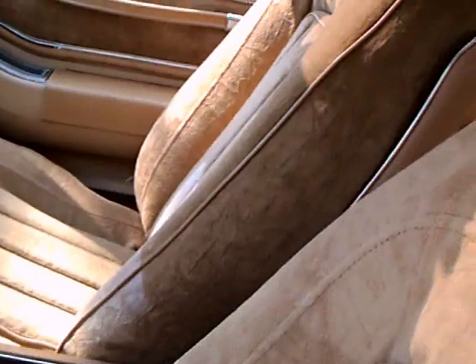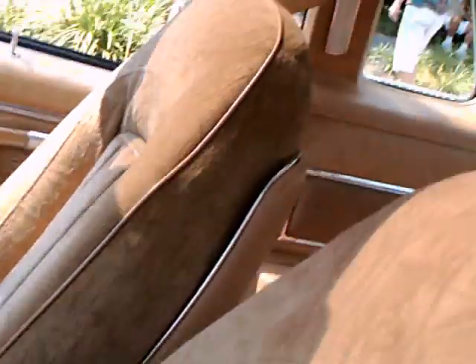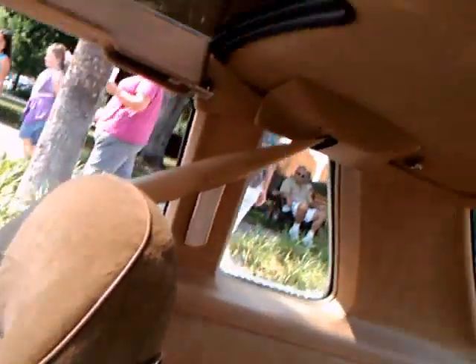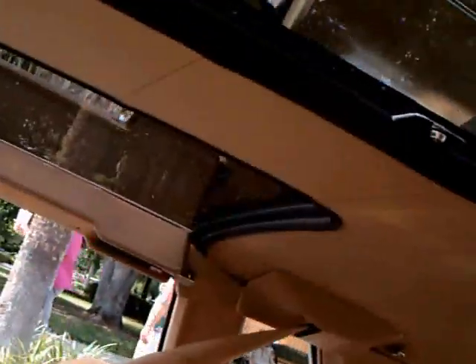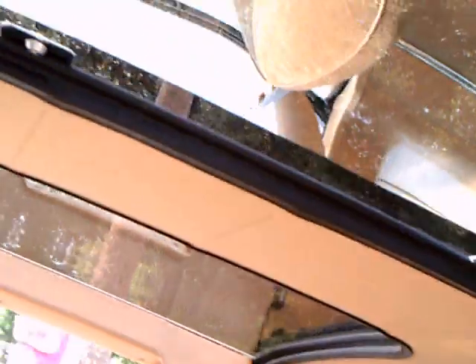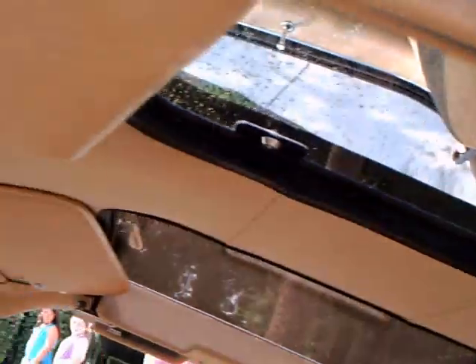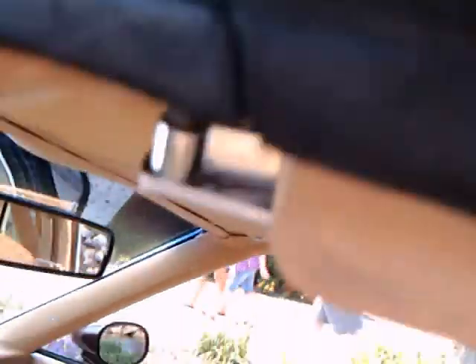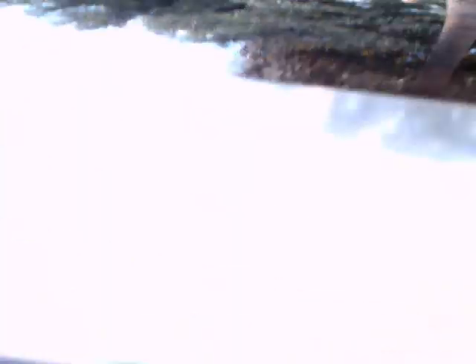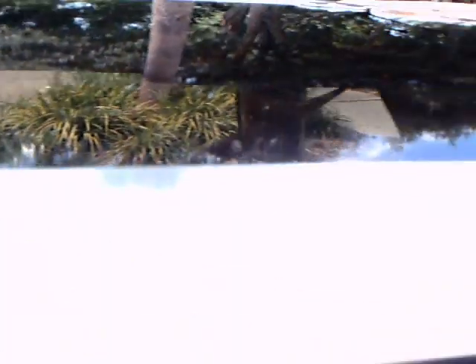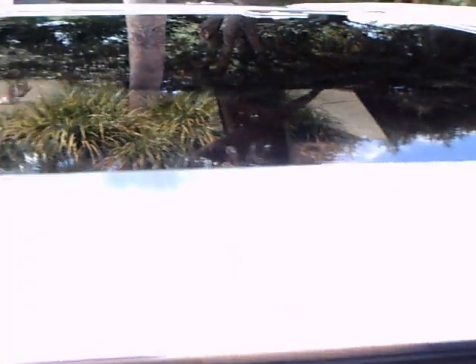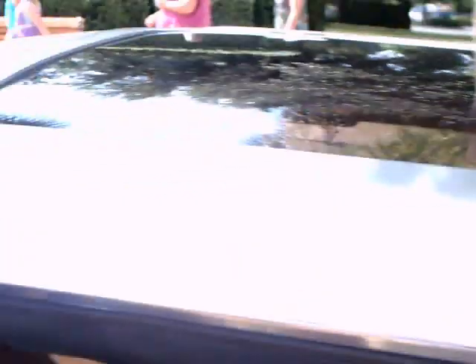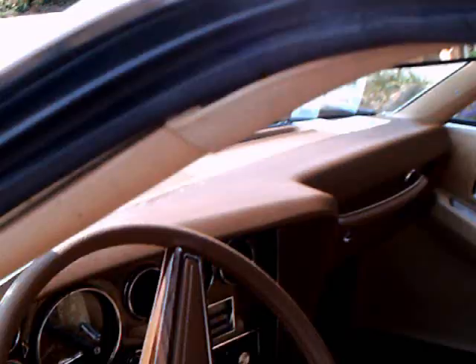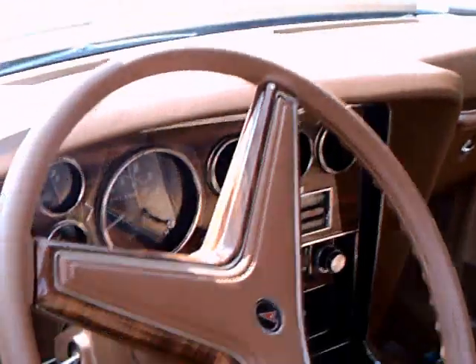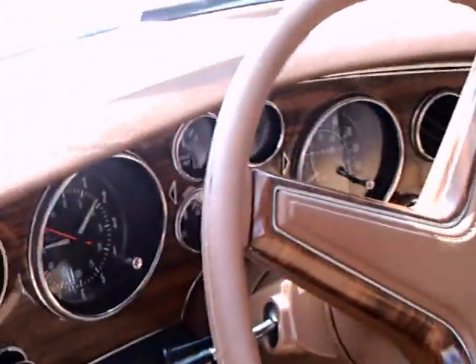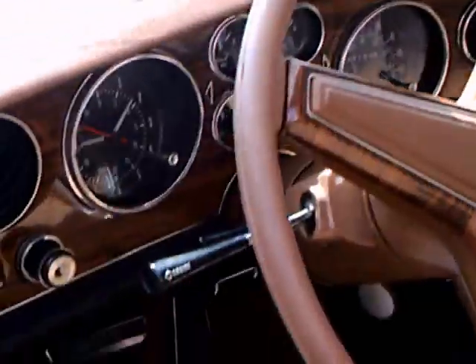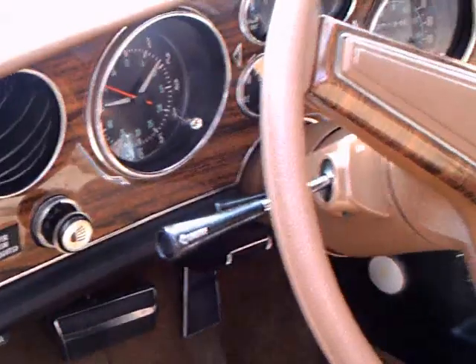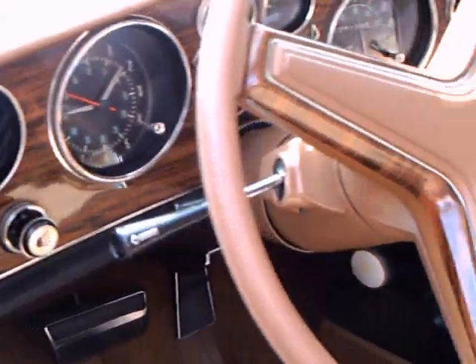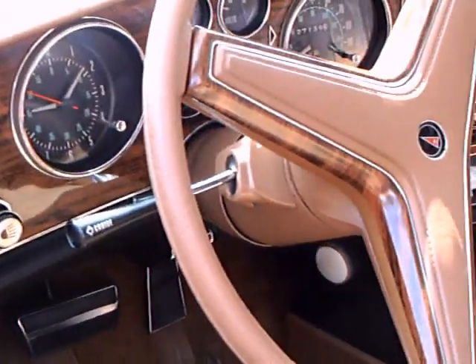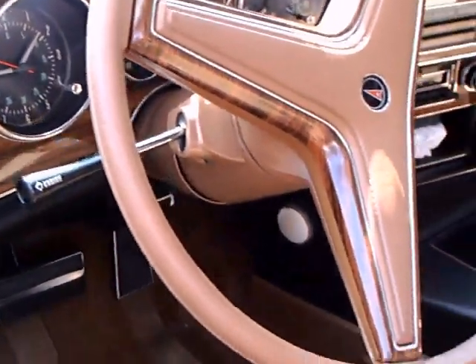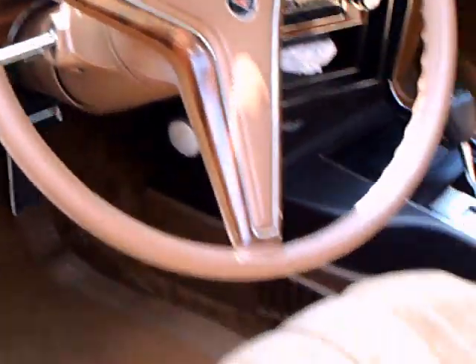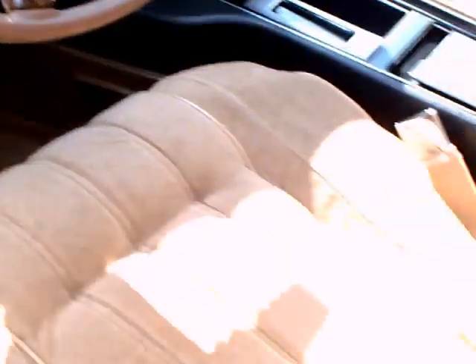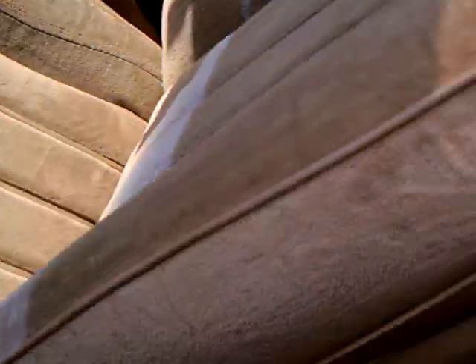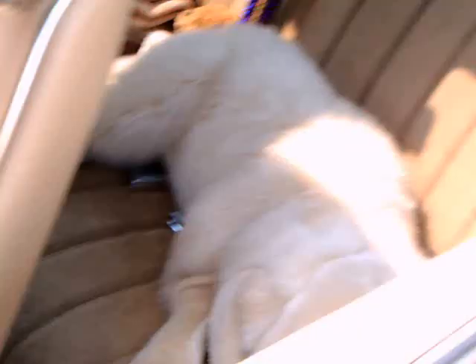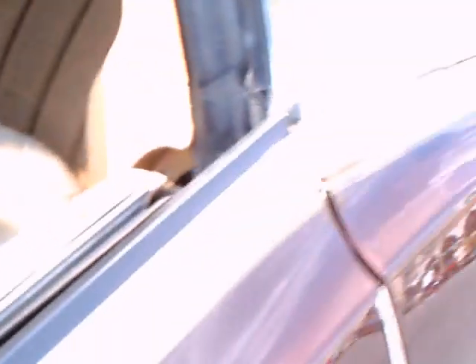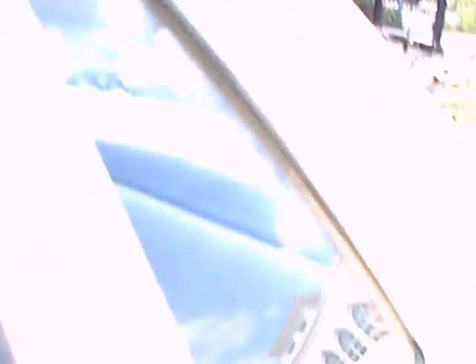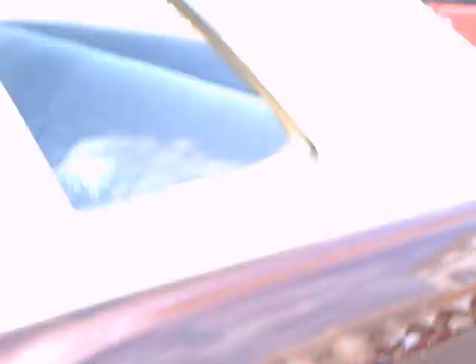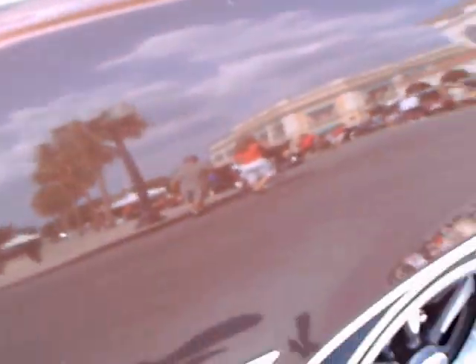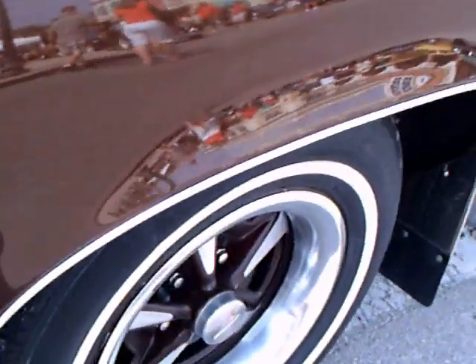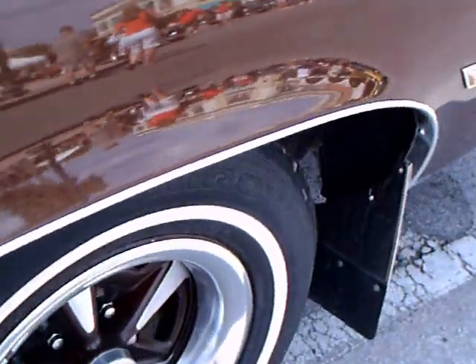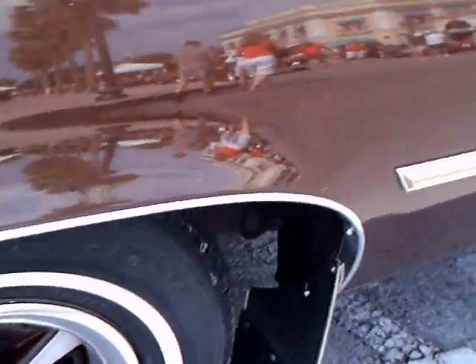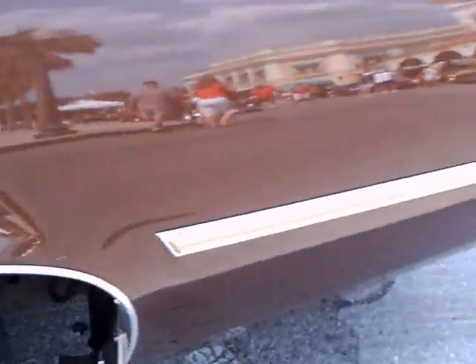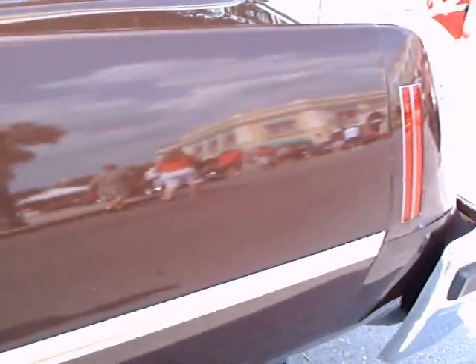Automatic, of course. And the T-tops here are by Hurst. It's like a crushed velour upholstery.